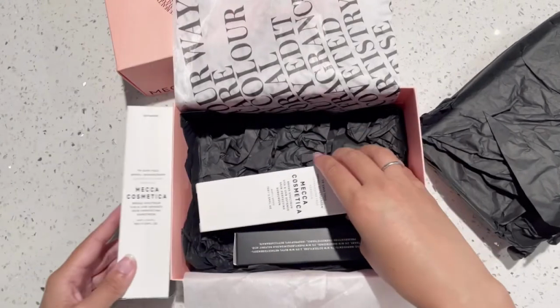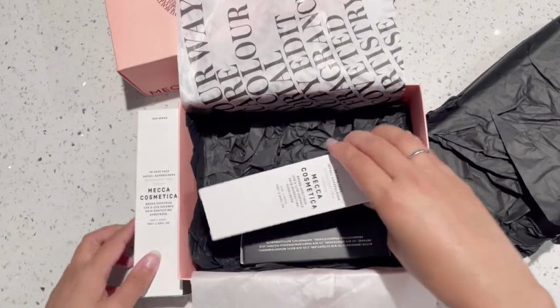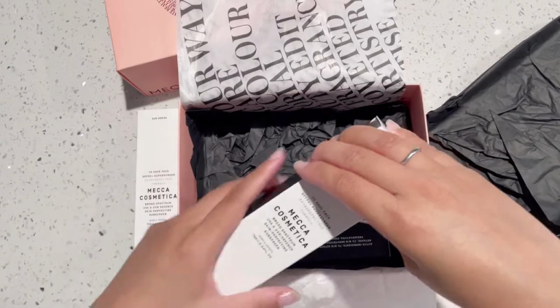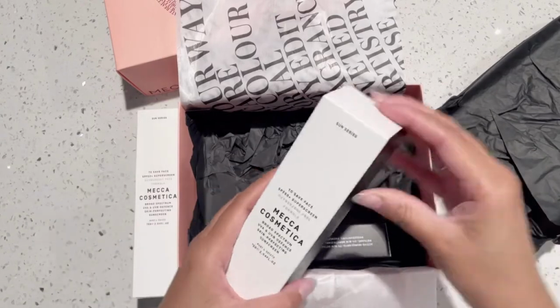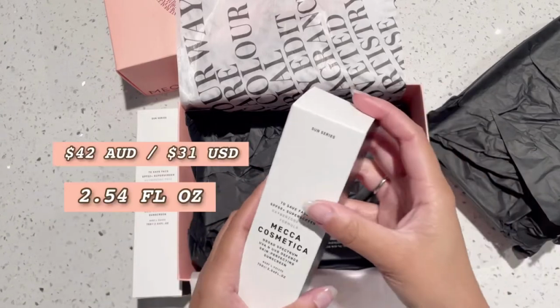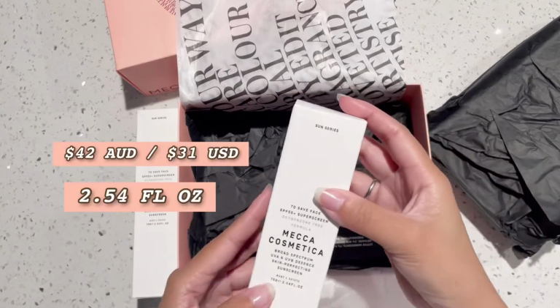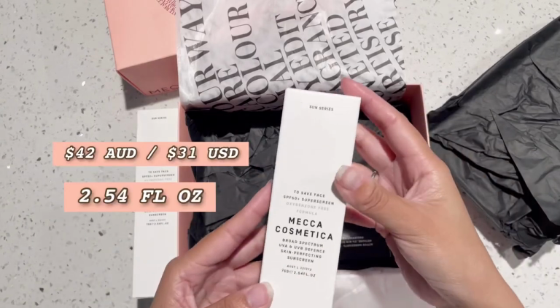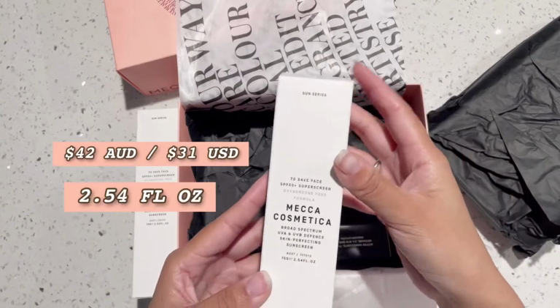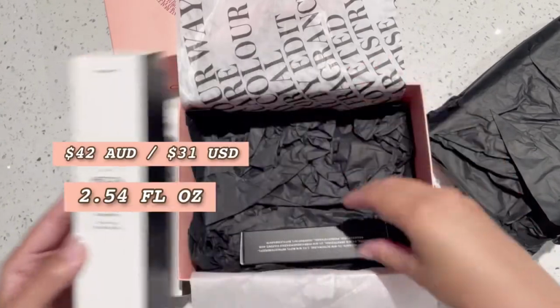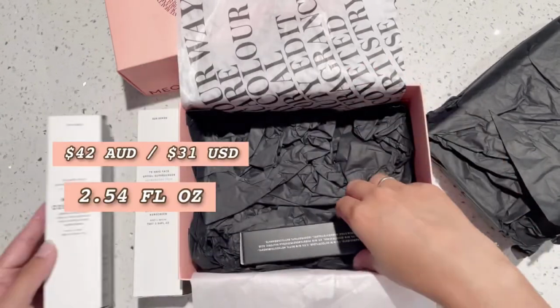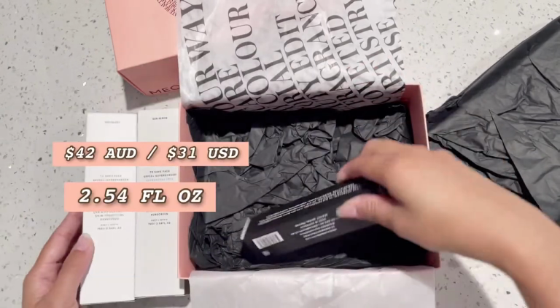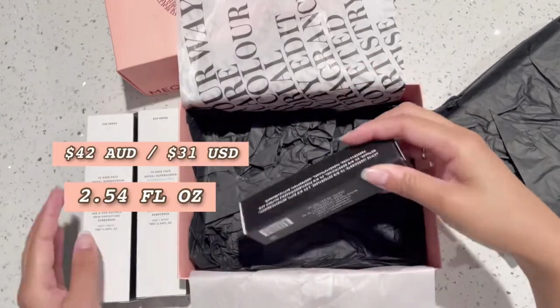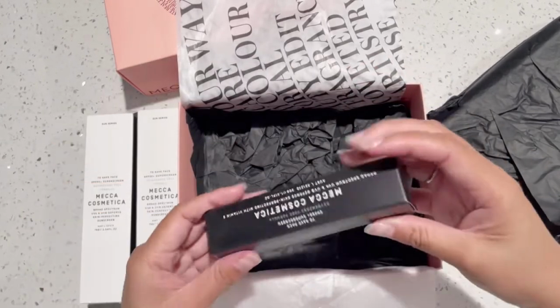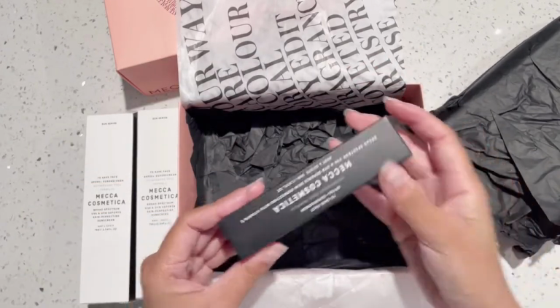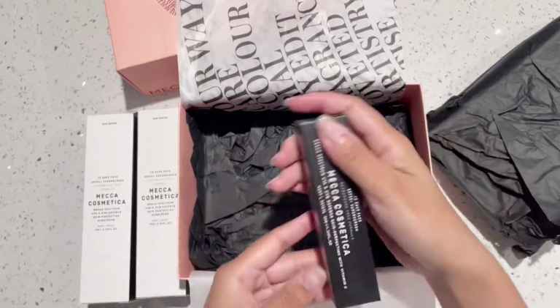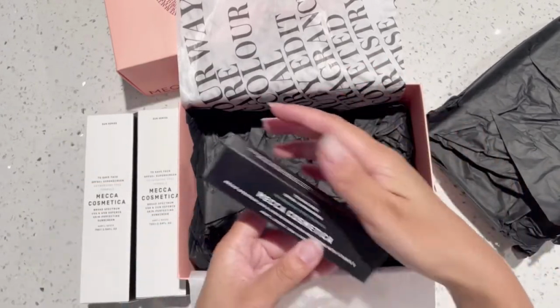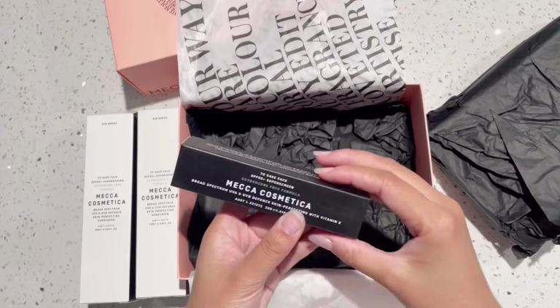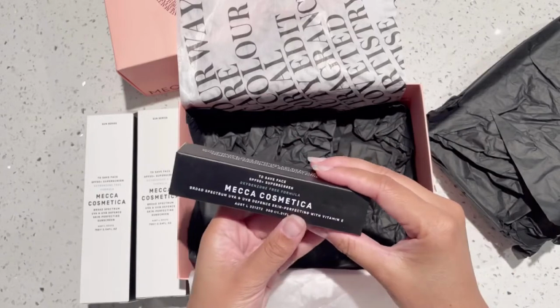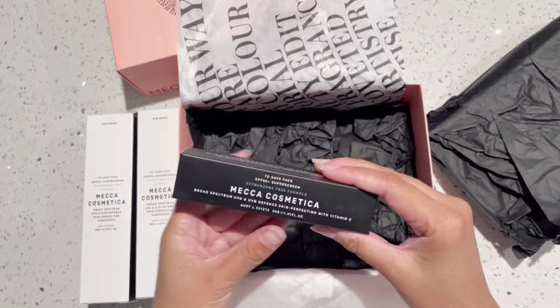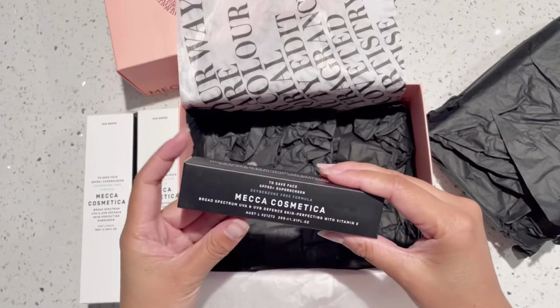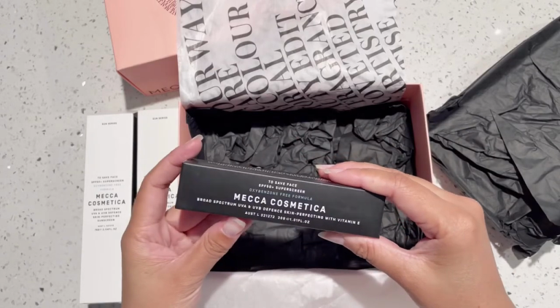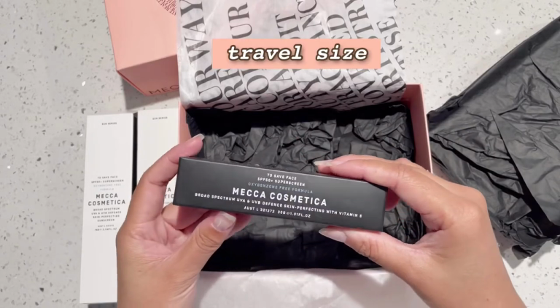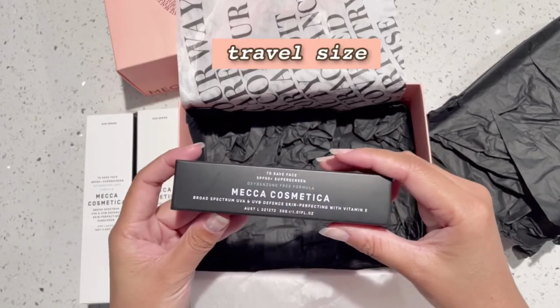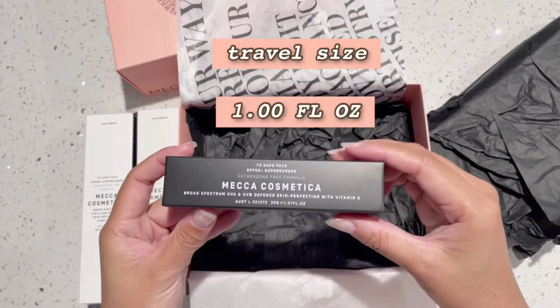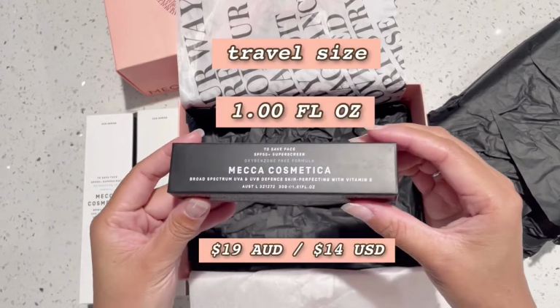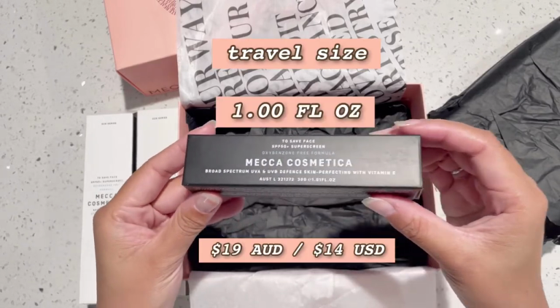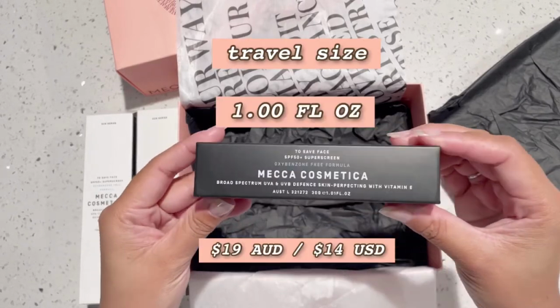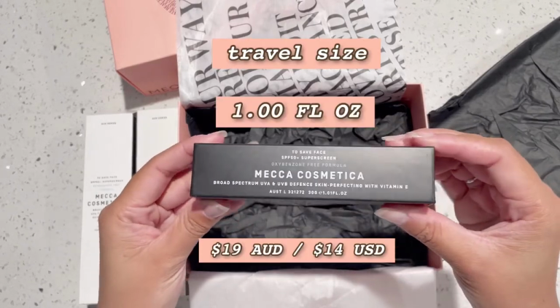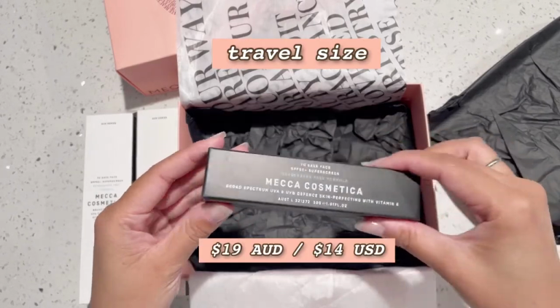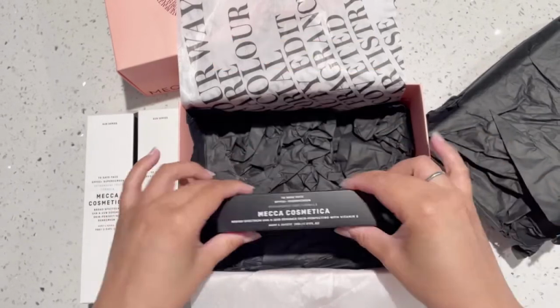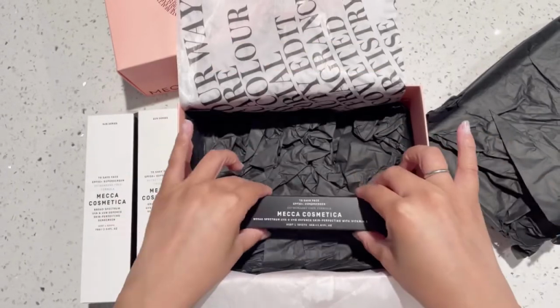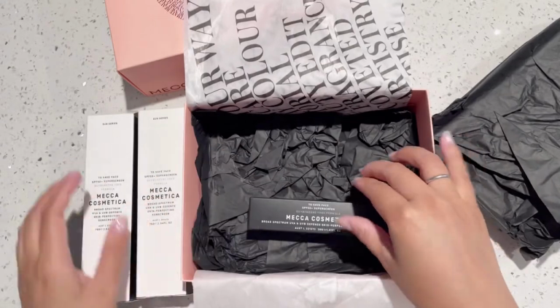I got this in a 2.54 fluid ounce bottle, which is 42 Australian dollars, and then the travel size, which was 1.0 fluid ounce.